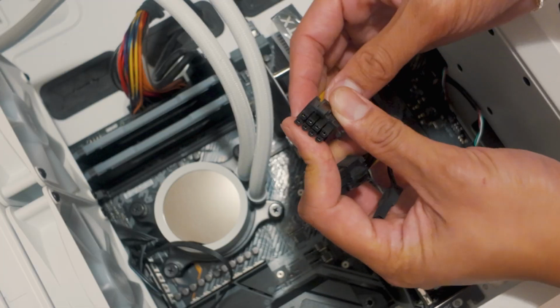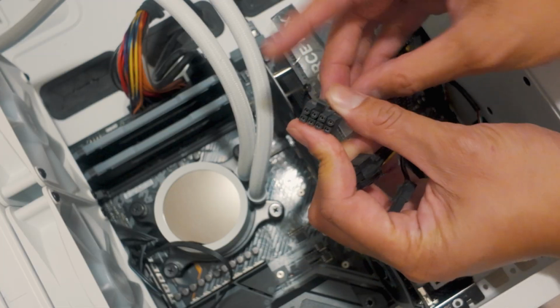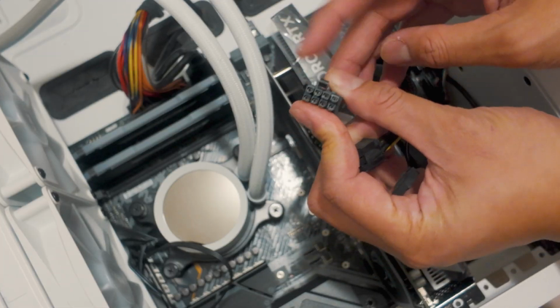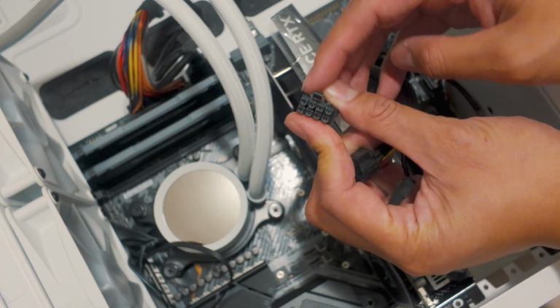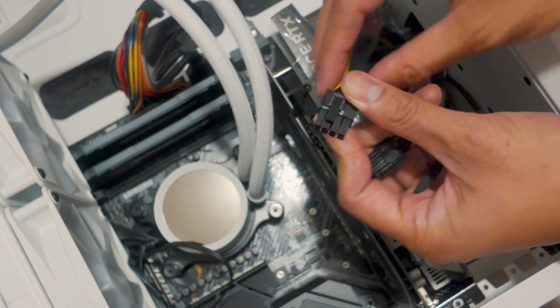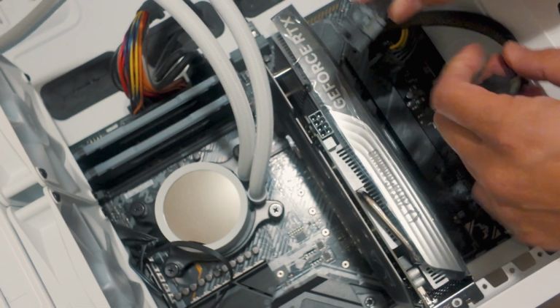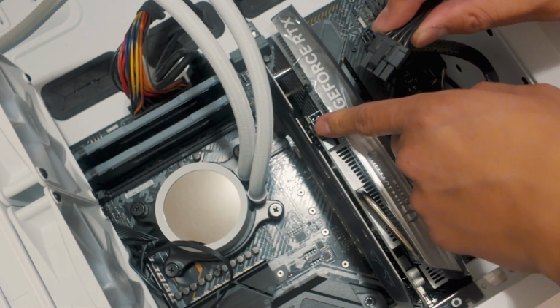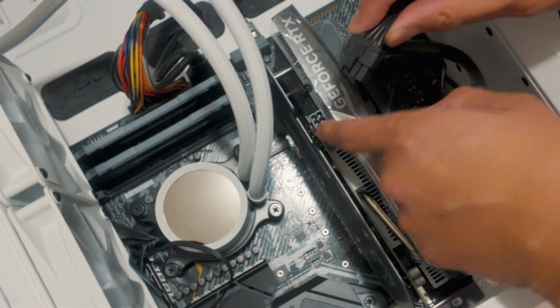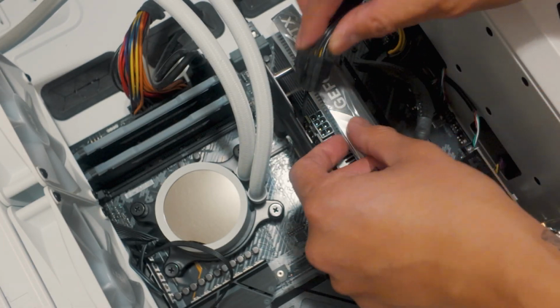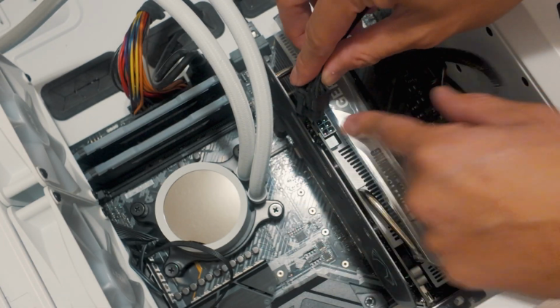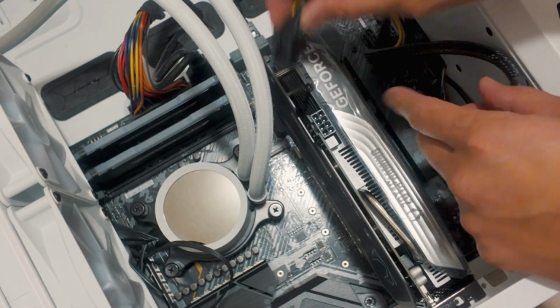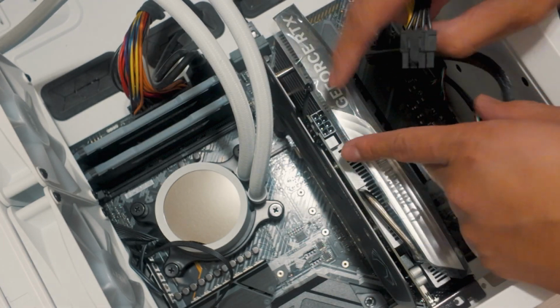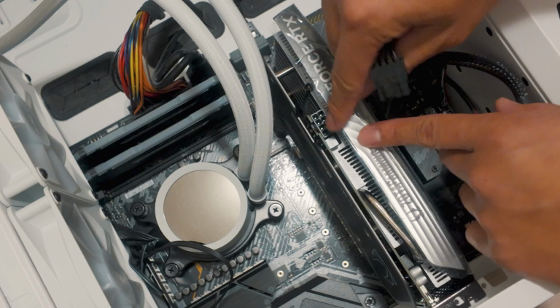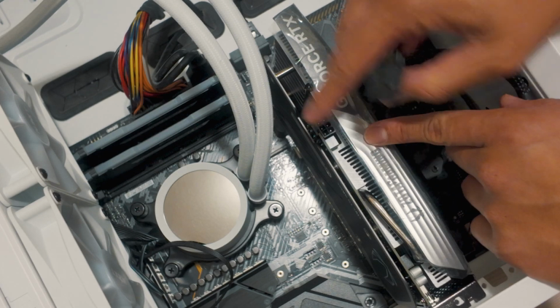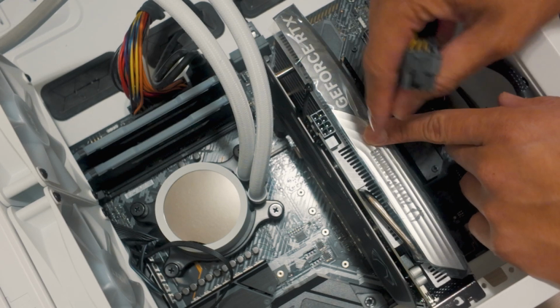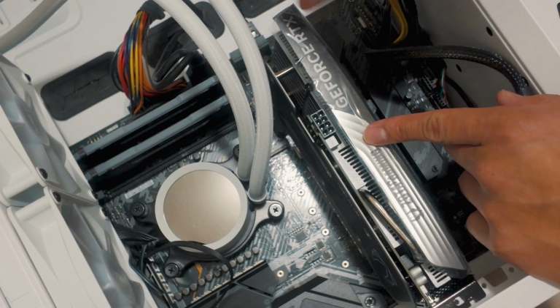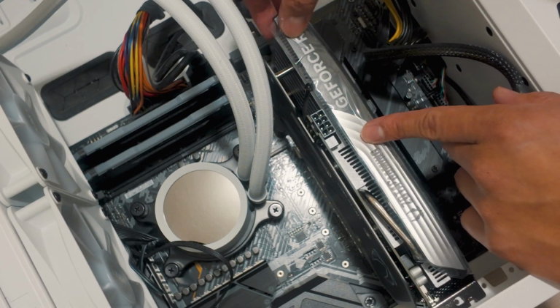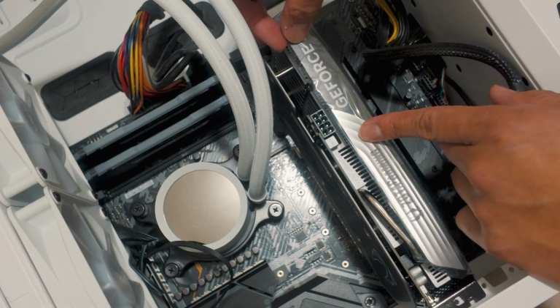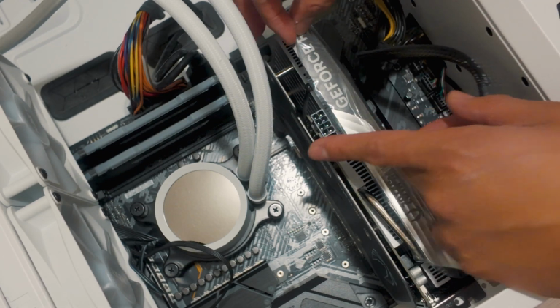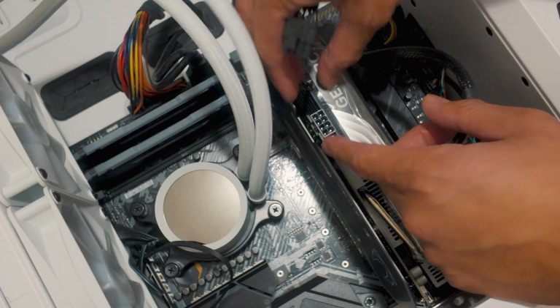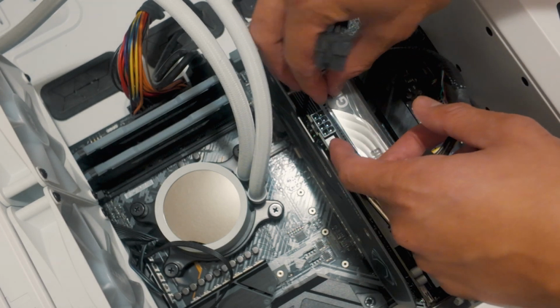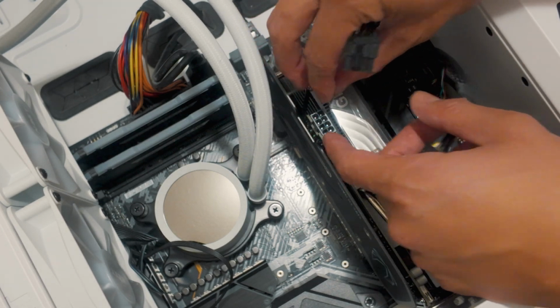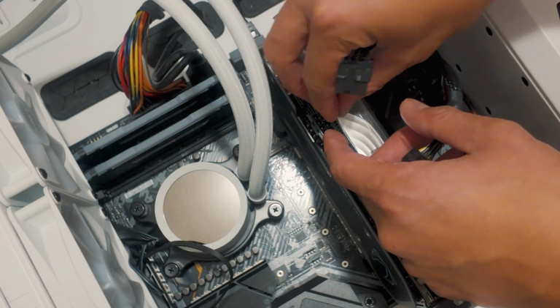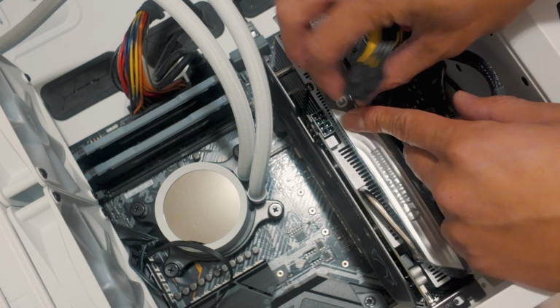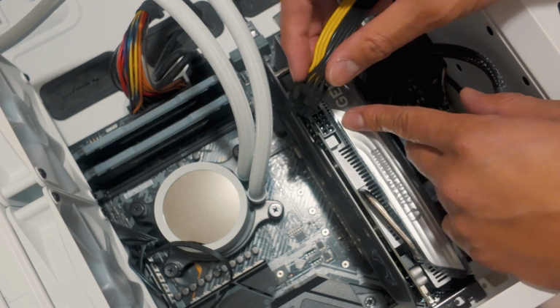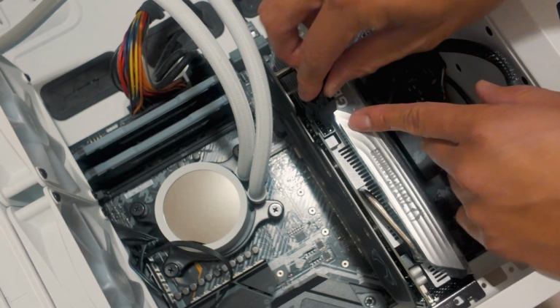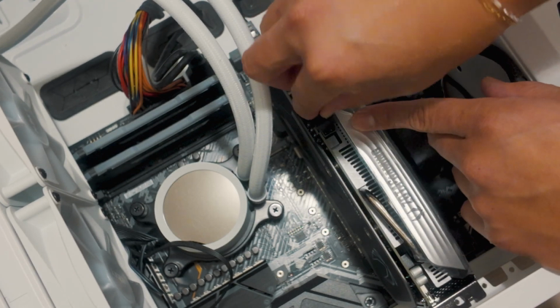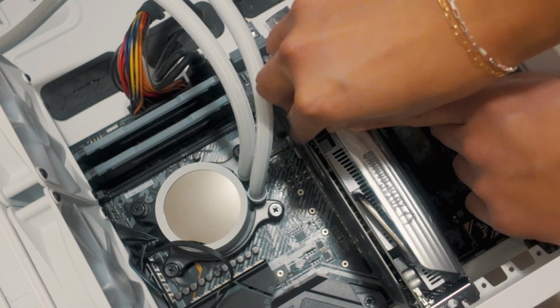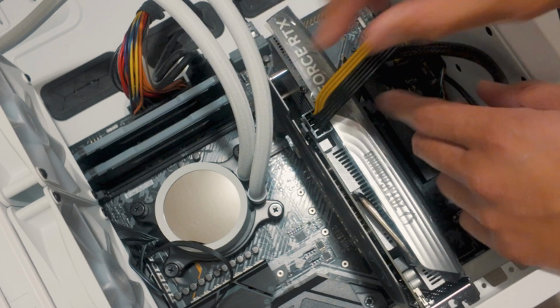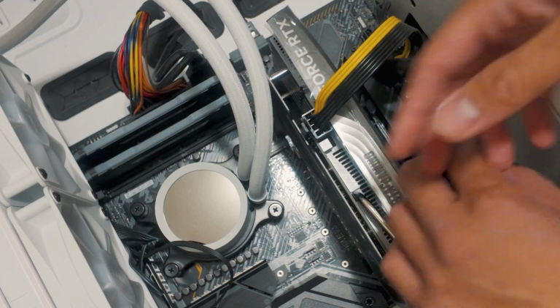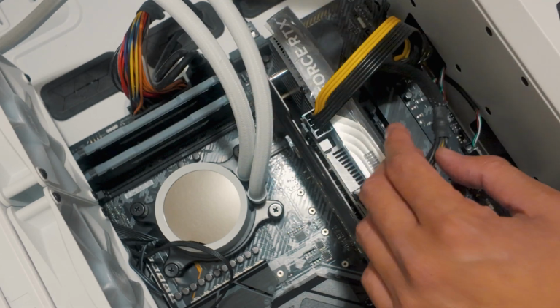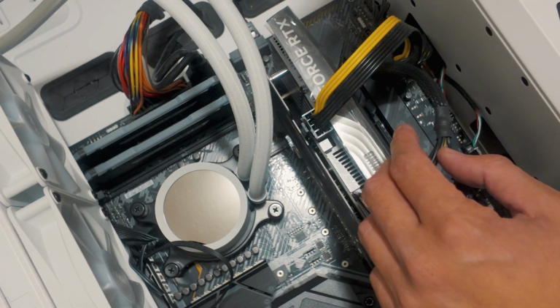Now find your pins from your PSU and connect it to the very top right here. I'm just showing you as an example right now — remove the plastic before turning it on. Good to go.